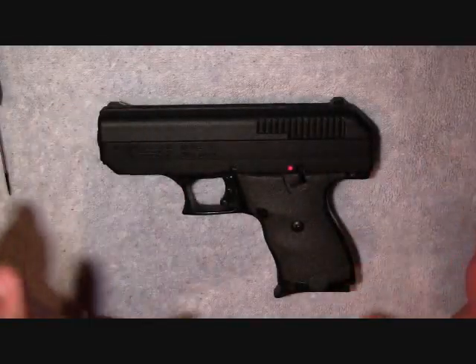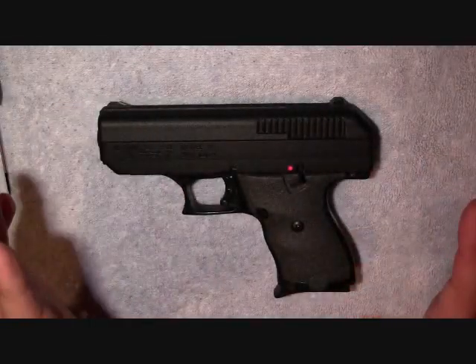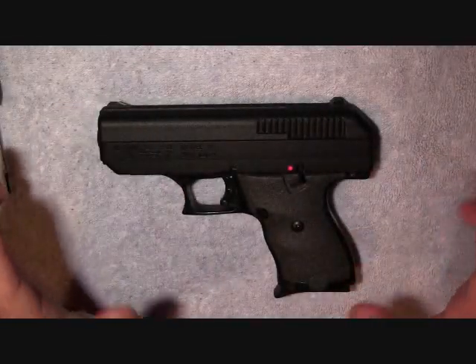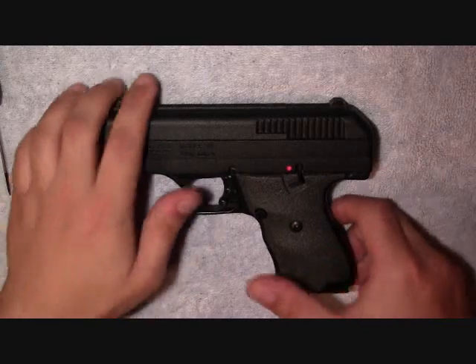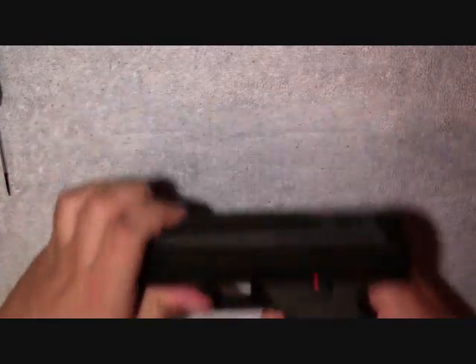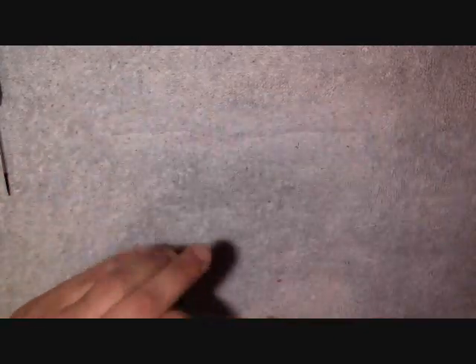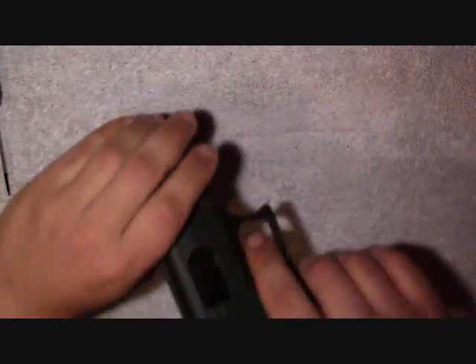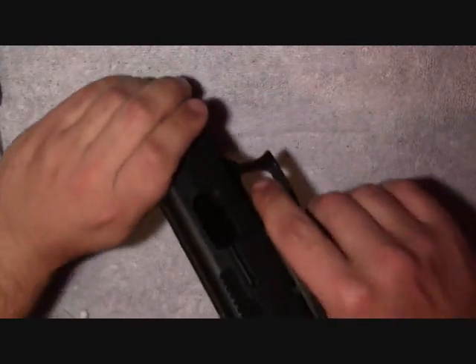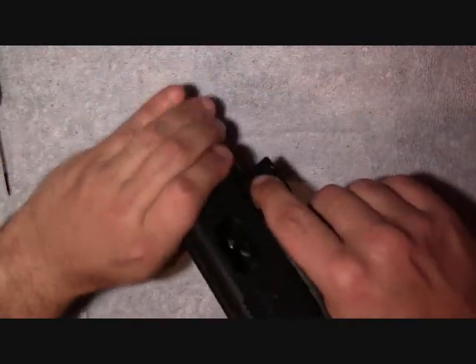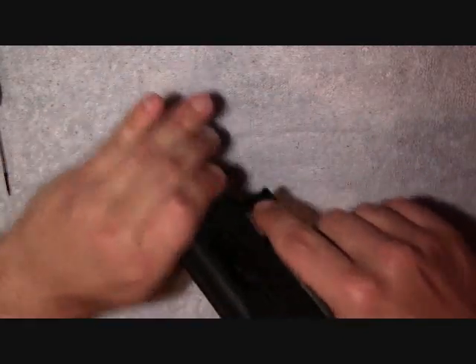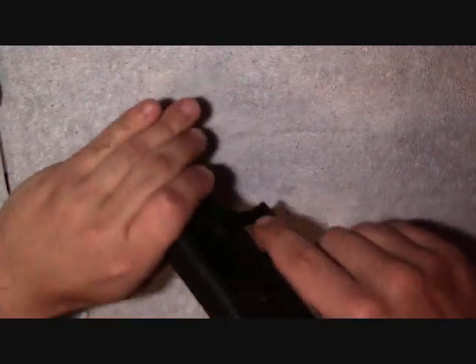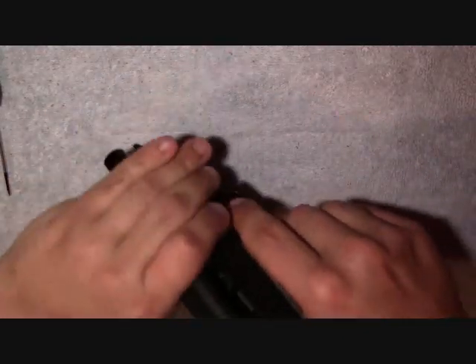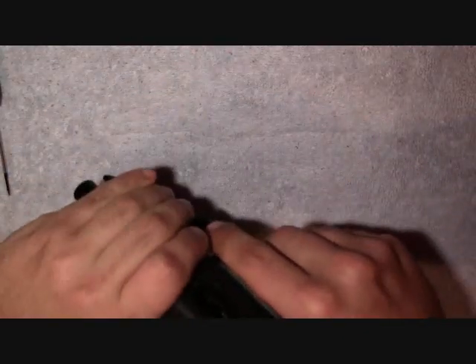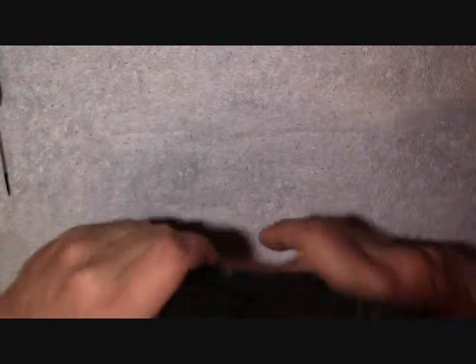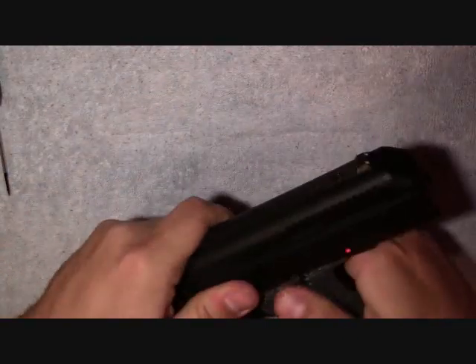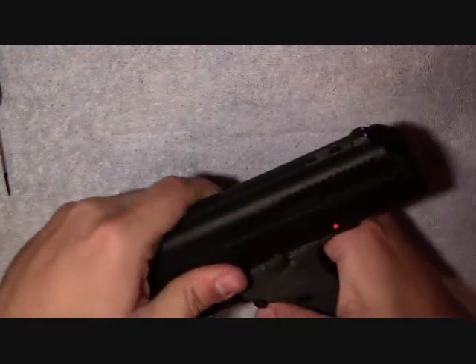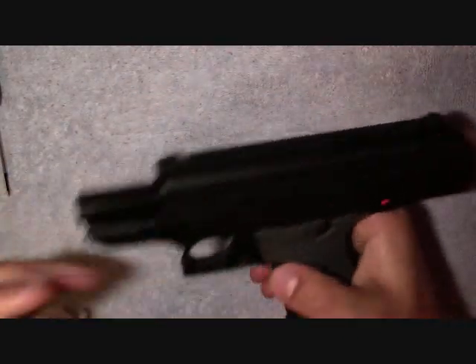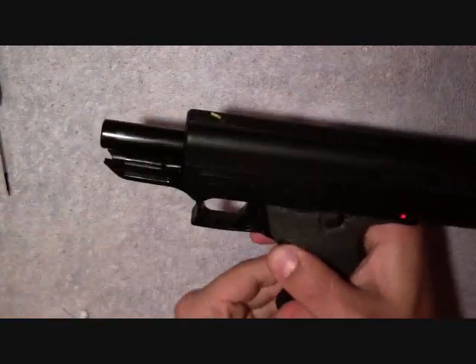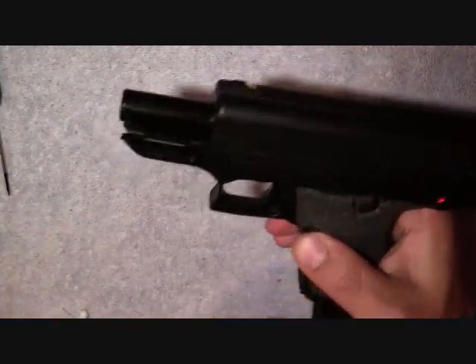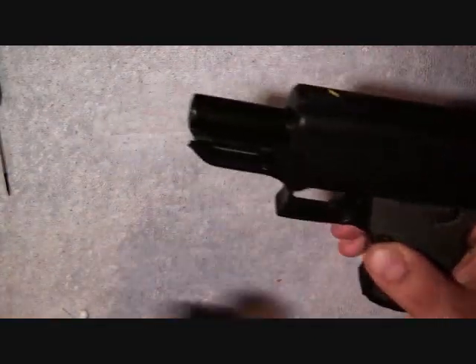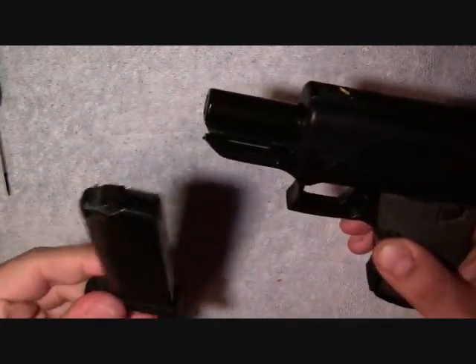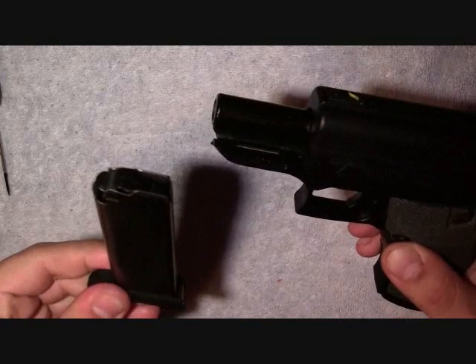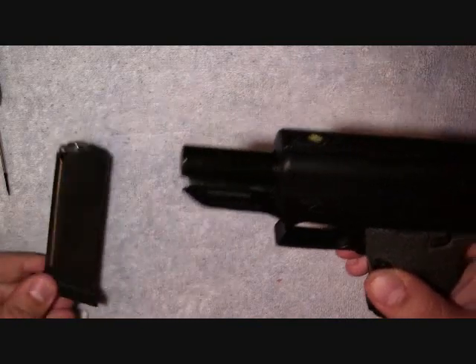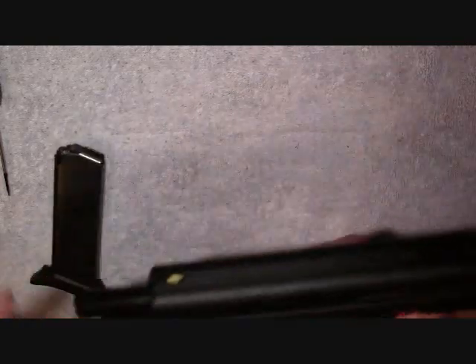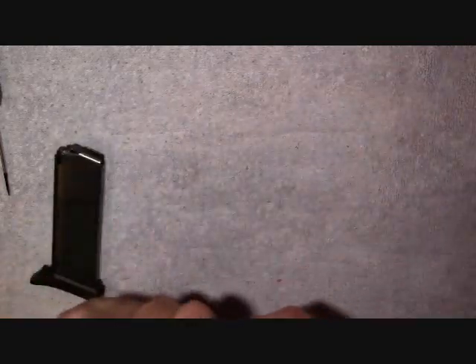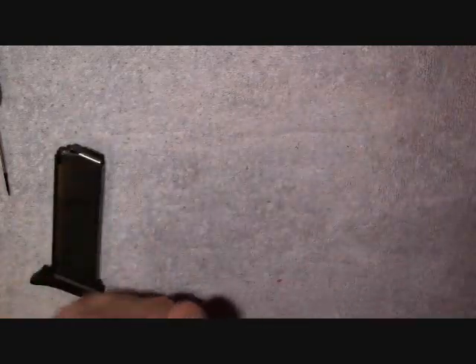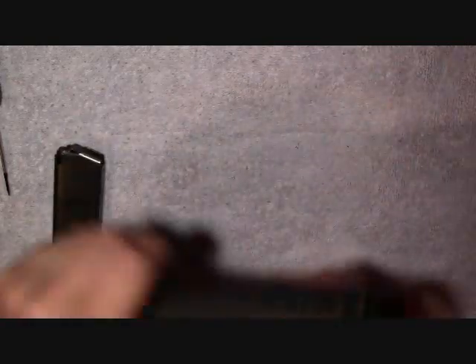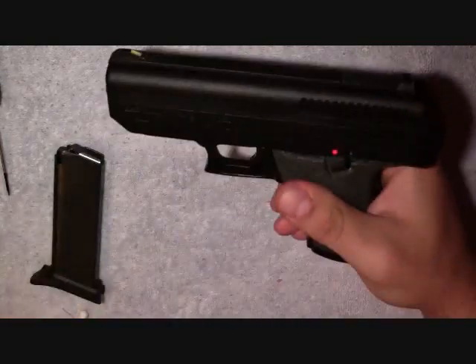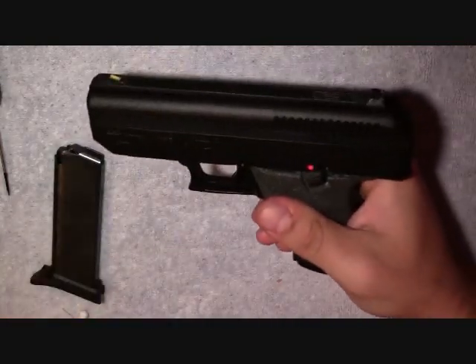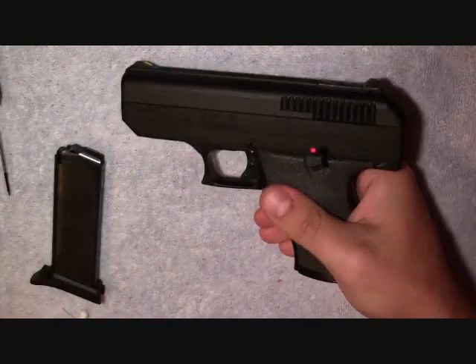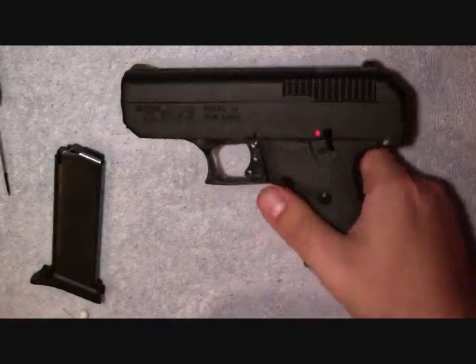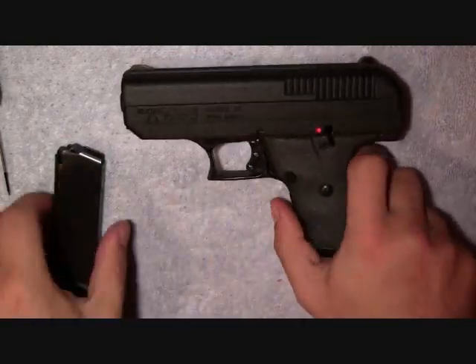So first things first, you're going to safety check the weapon. There is nothing in this weapon. There is nothing in the magazine.